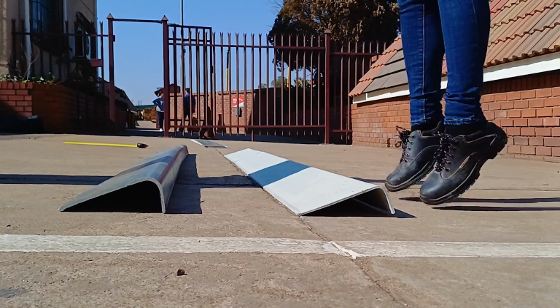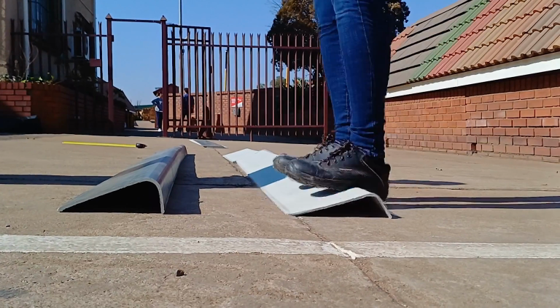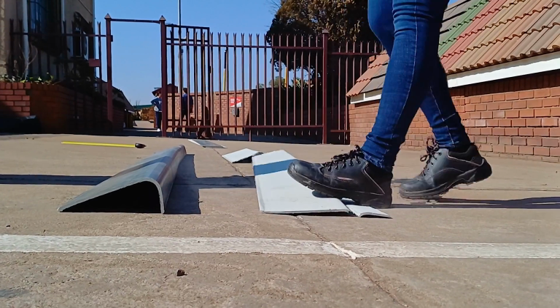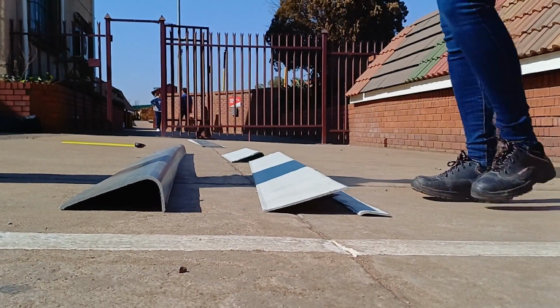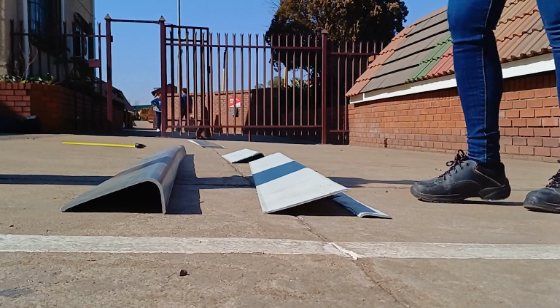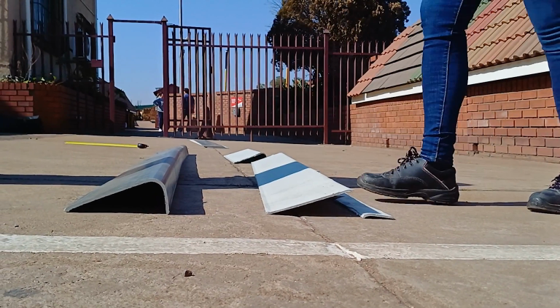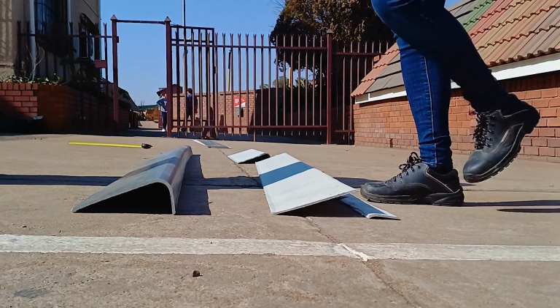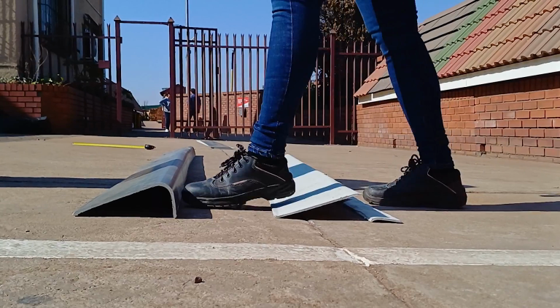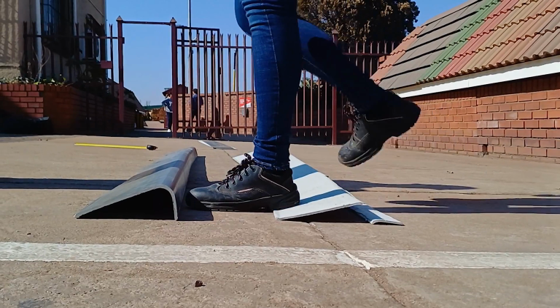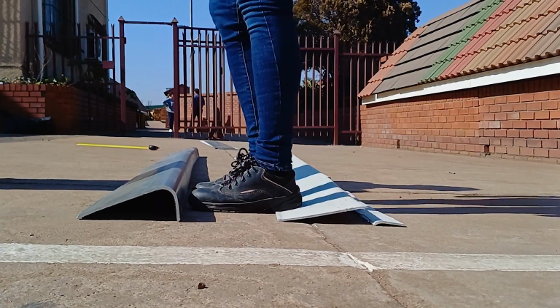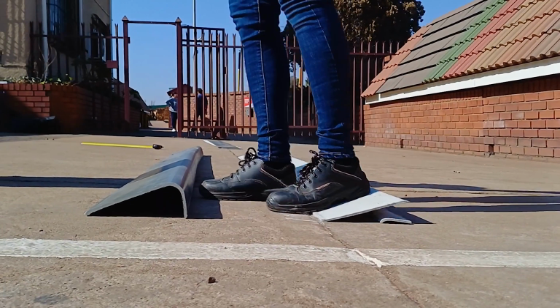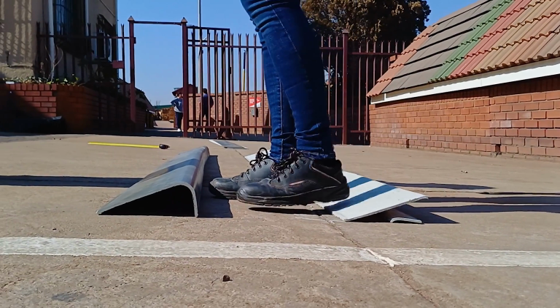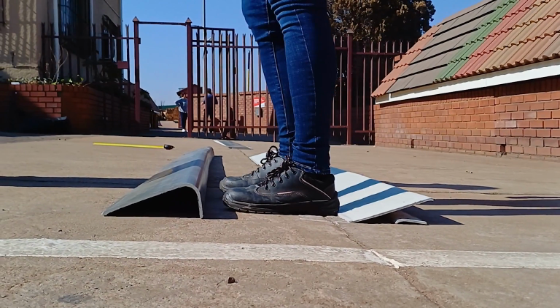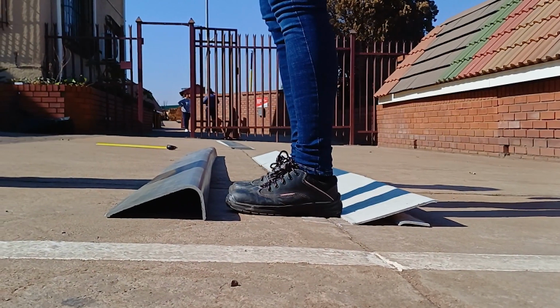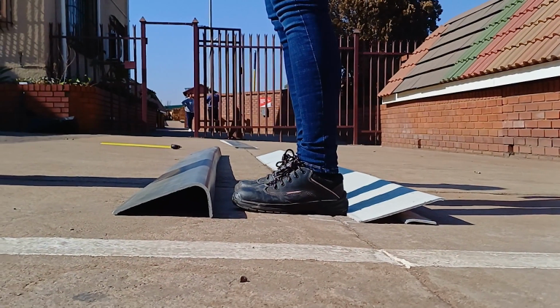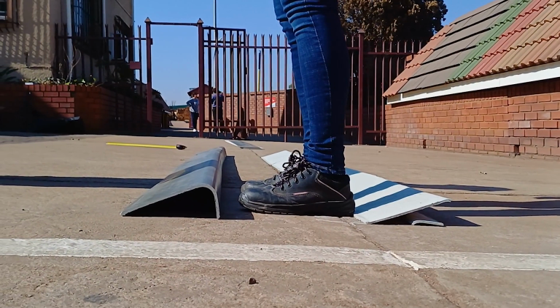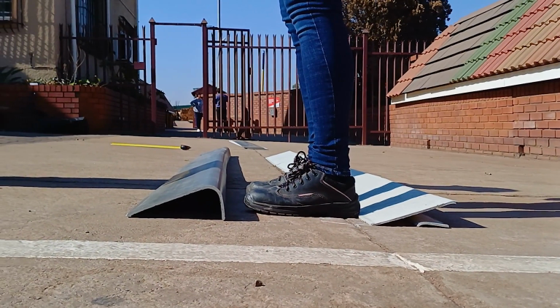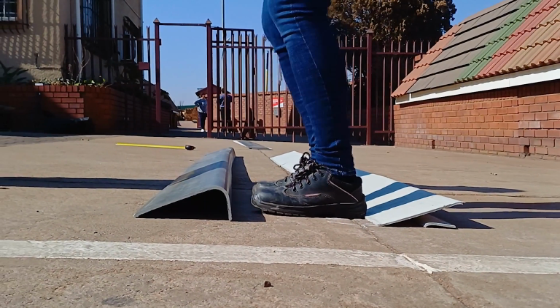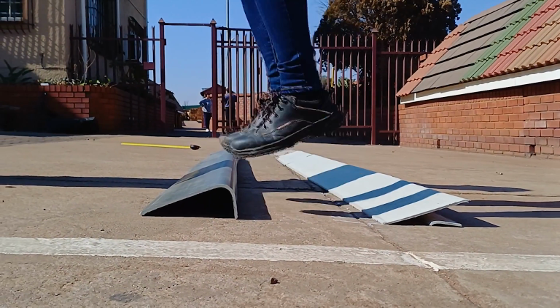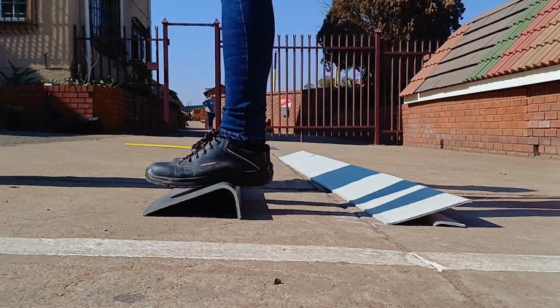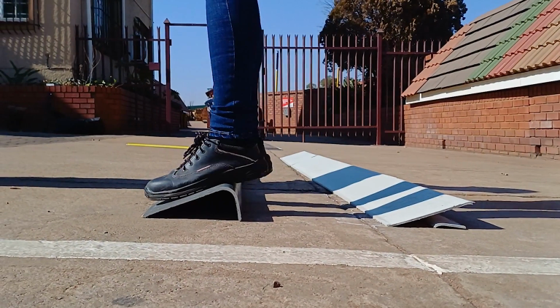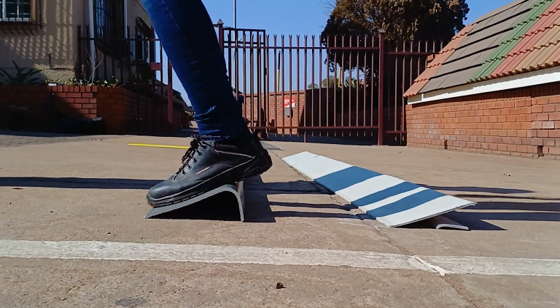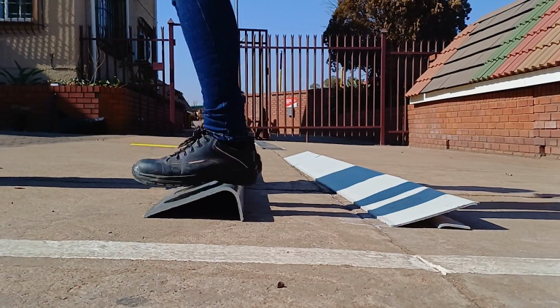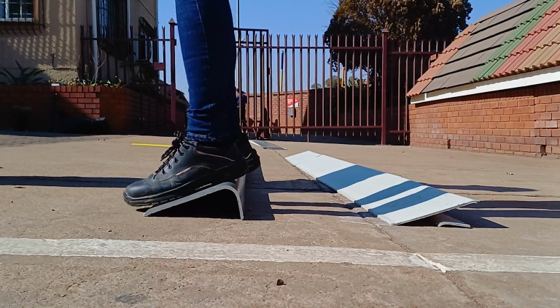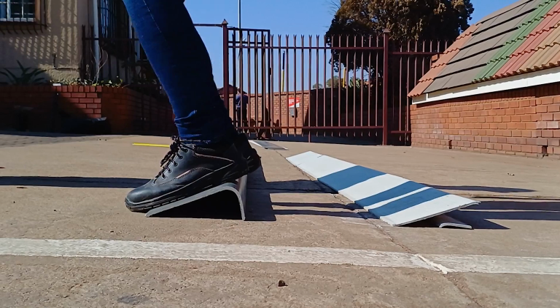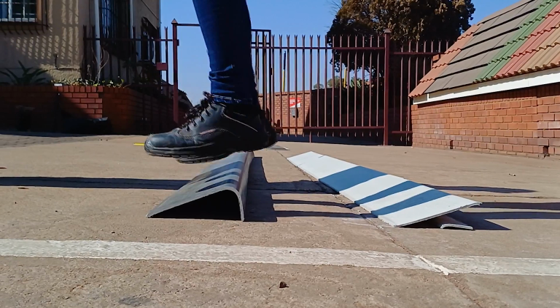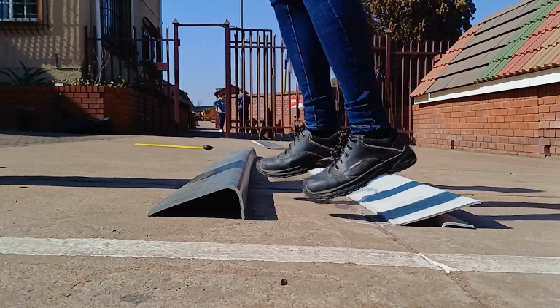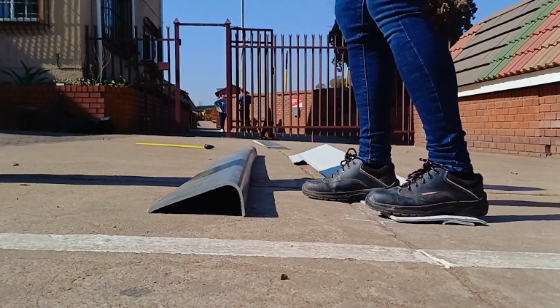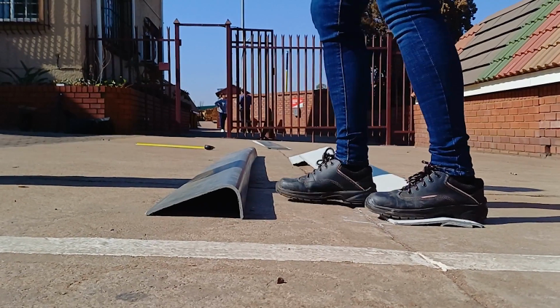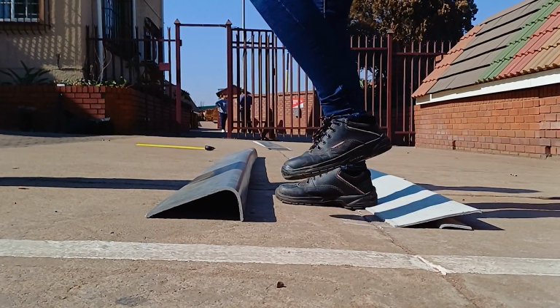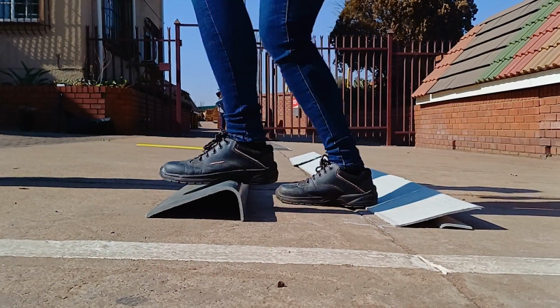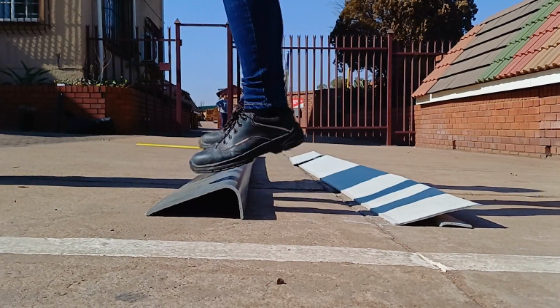Lastly, we did a jump test. The fiber cement board snapped immediately. The EcoTuff barge held up pretty well but did eventually snap.